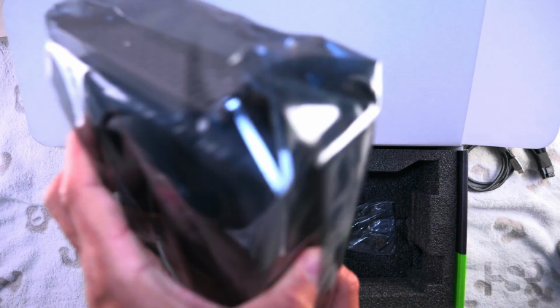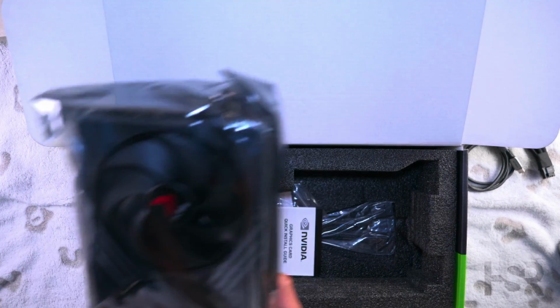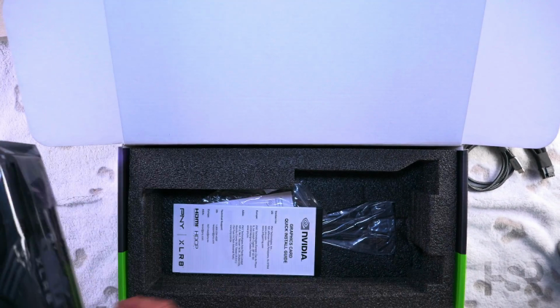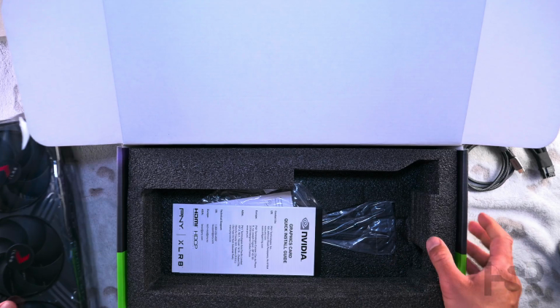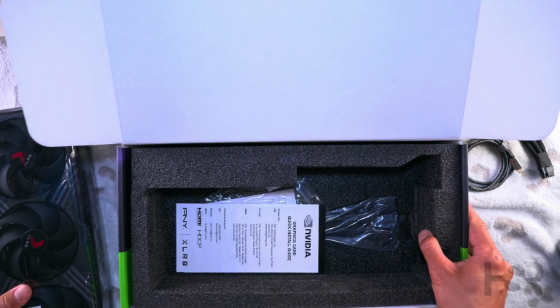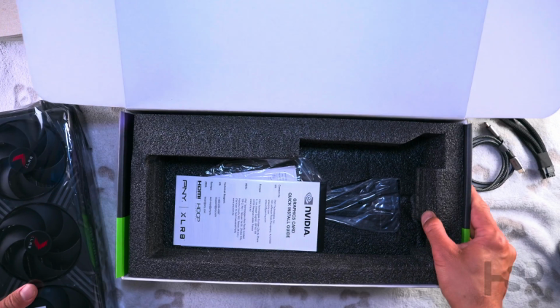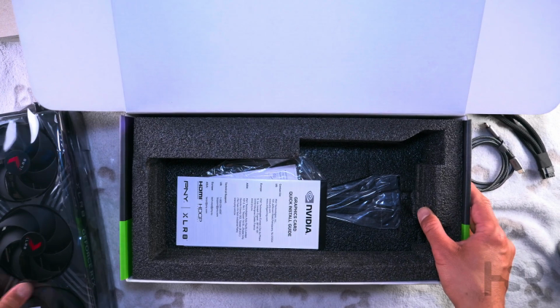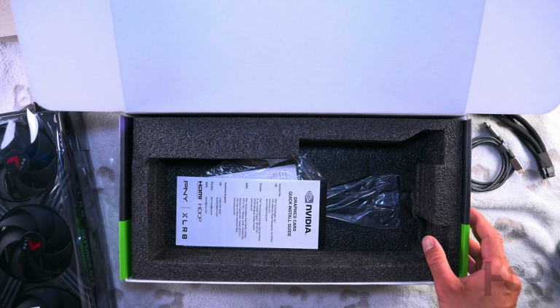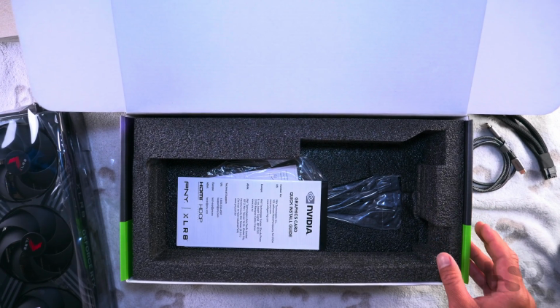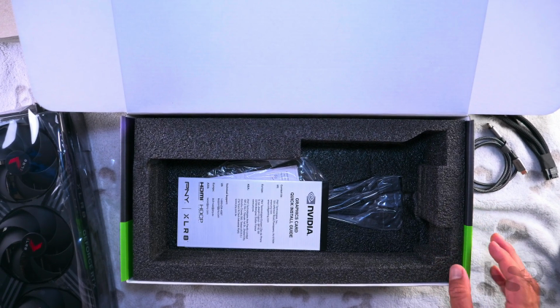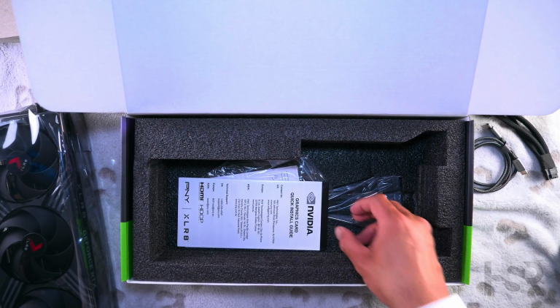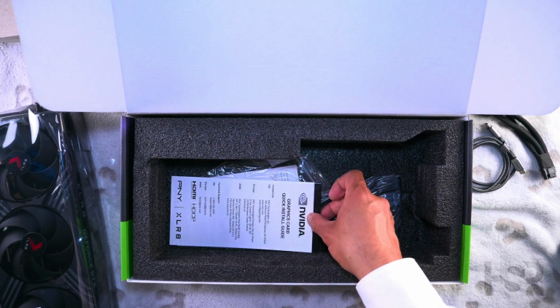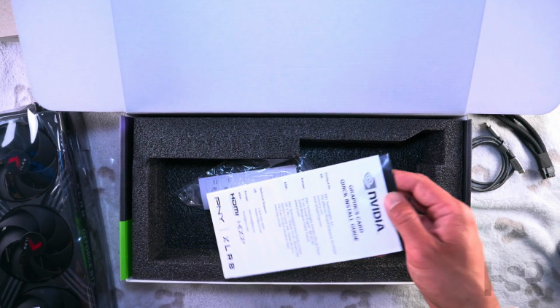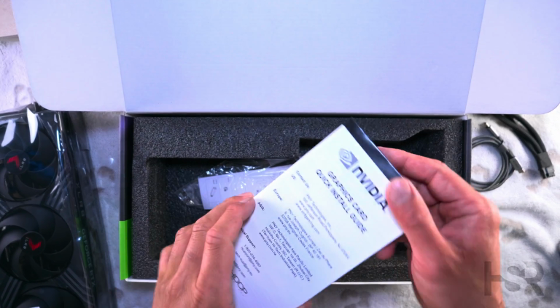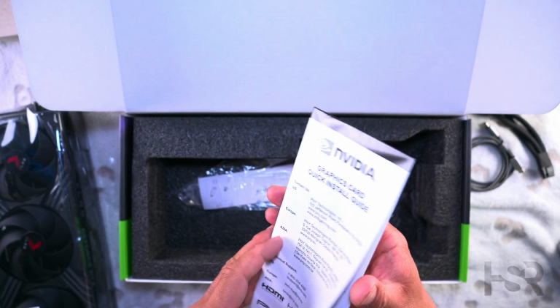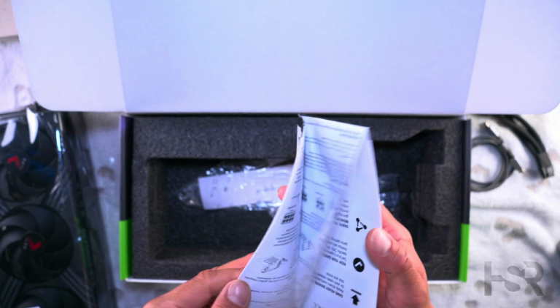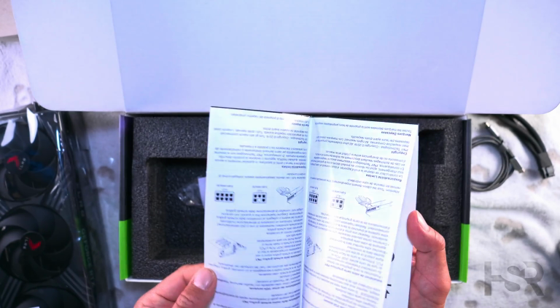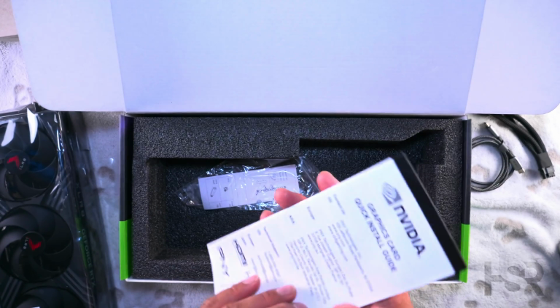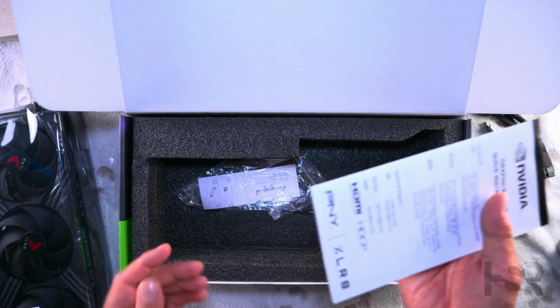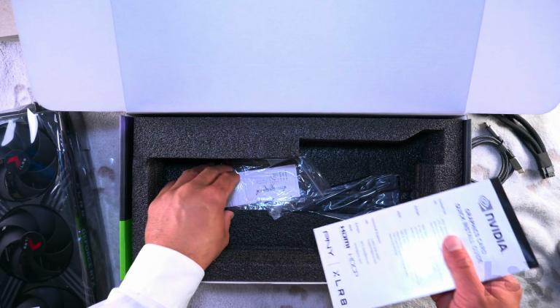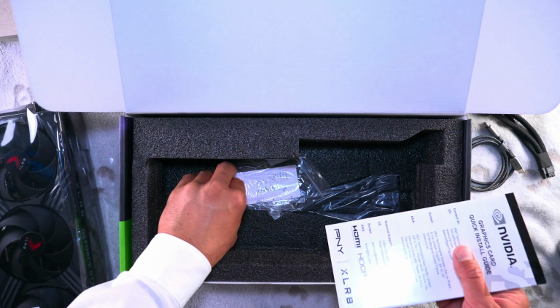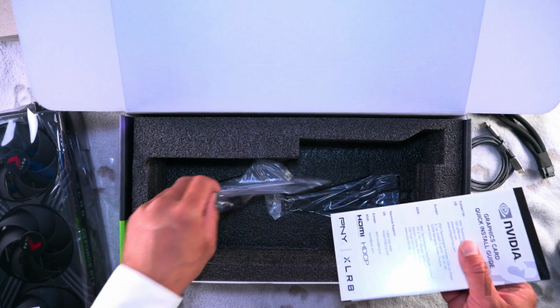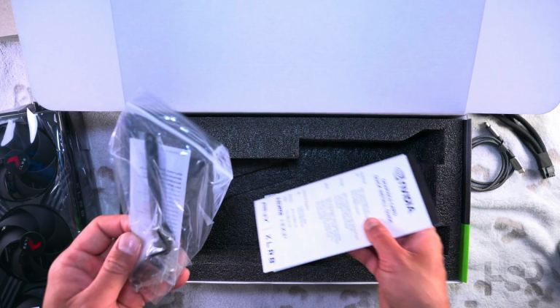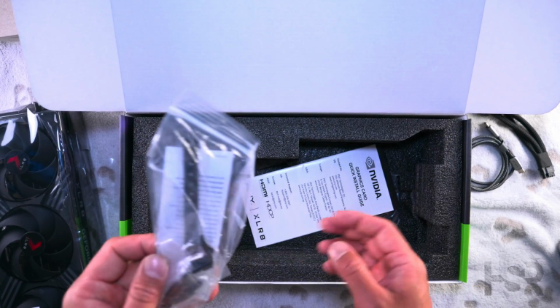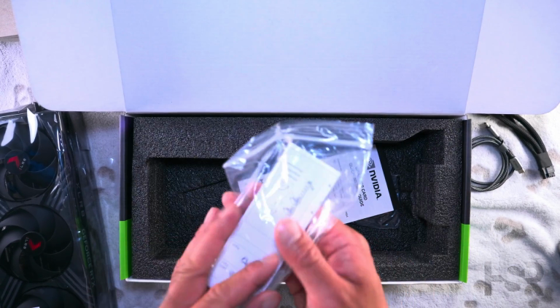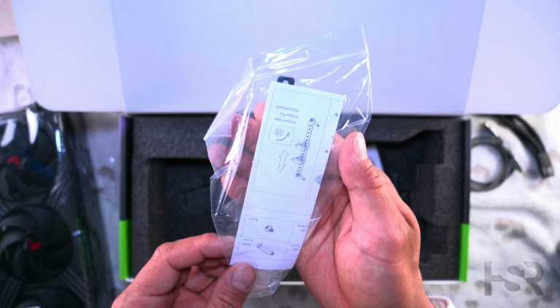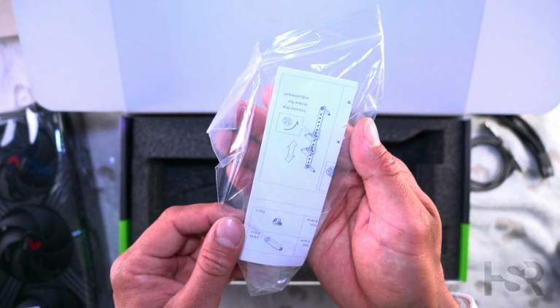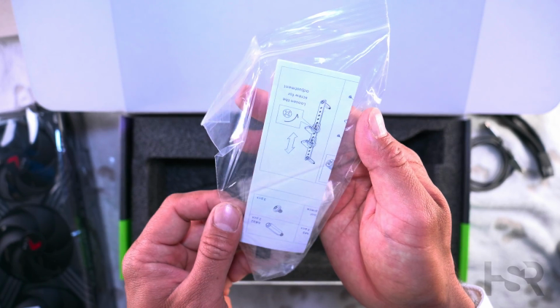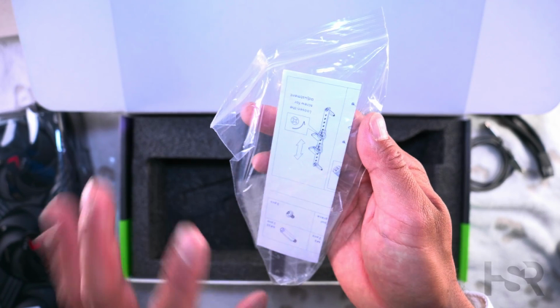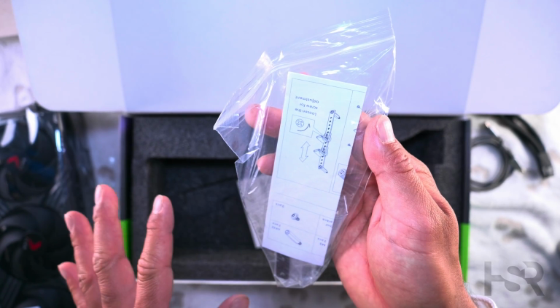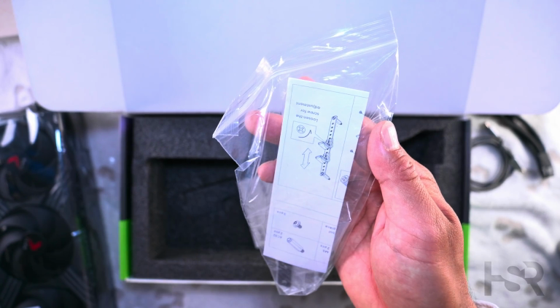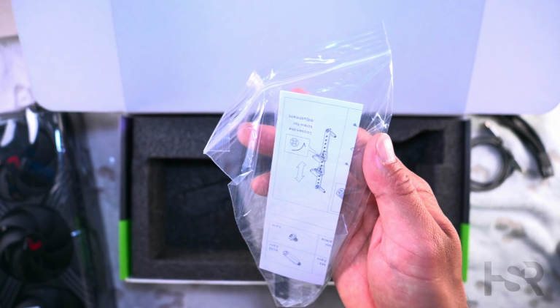Okay, let's see what we get inside the box. You get a quick installation guide and a bracket as well.